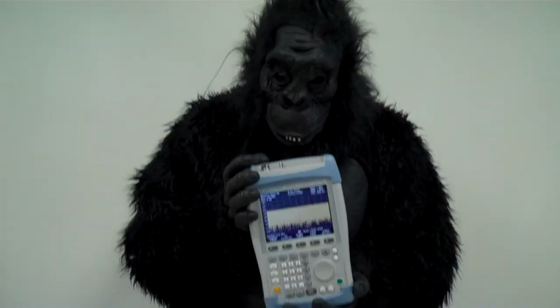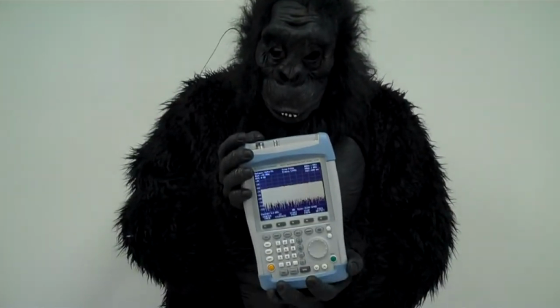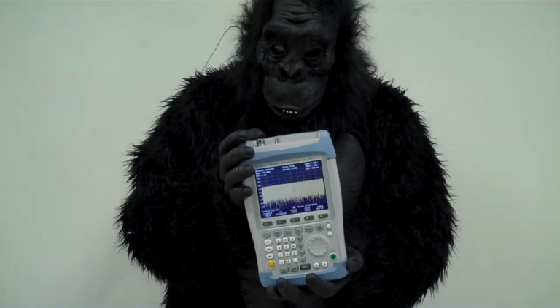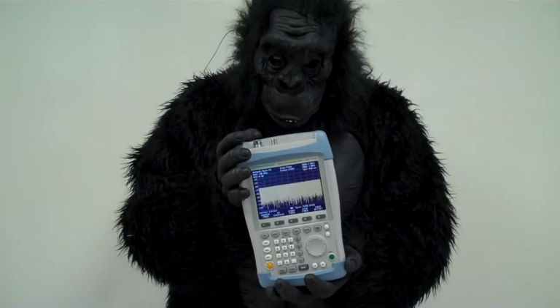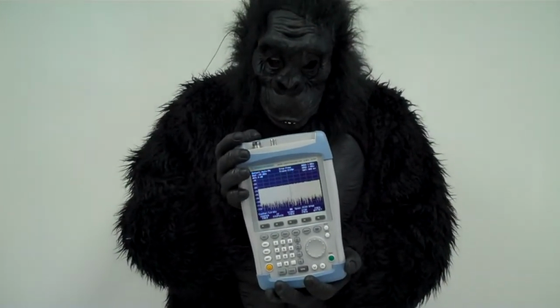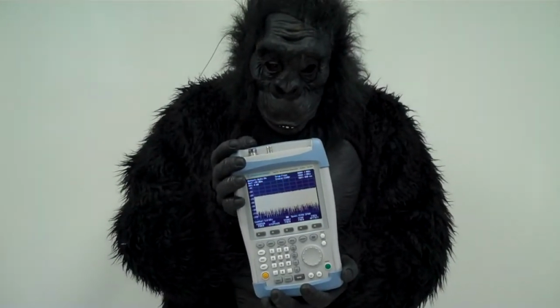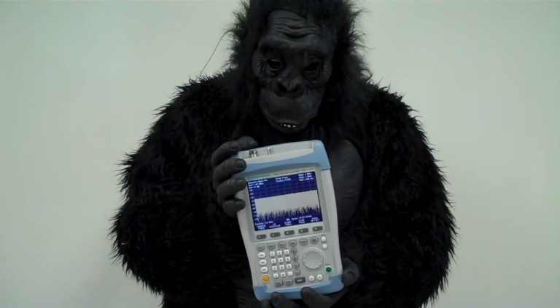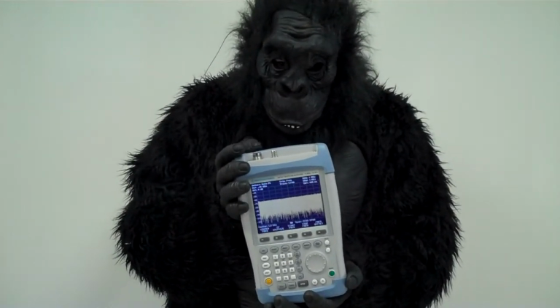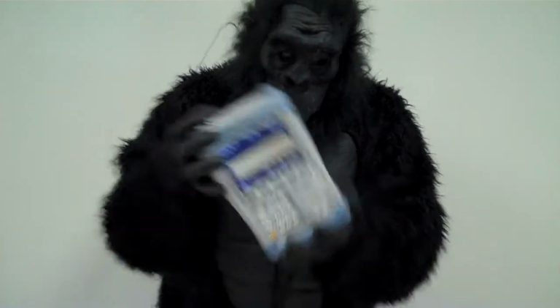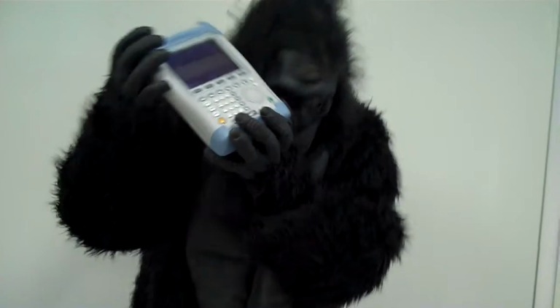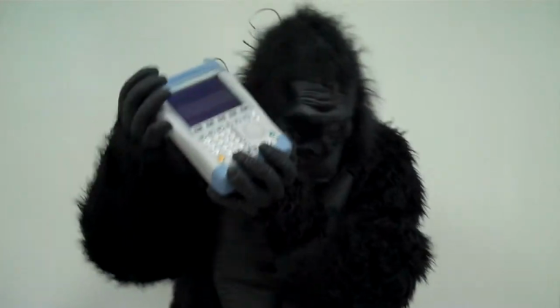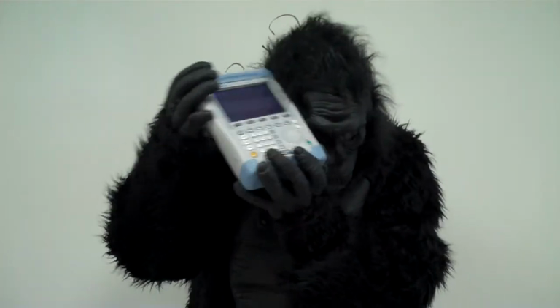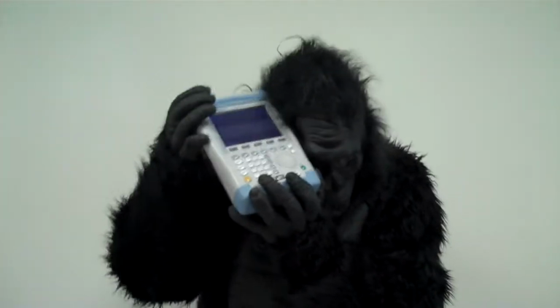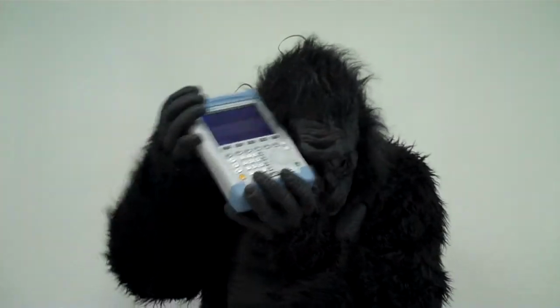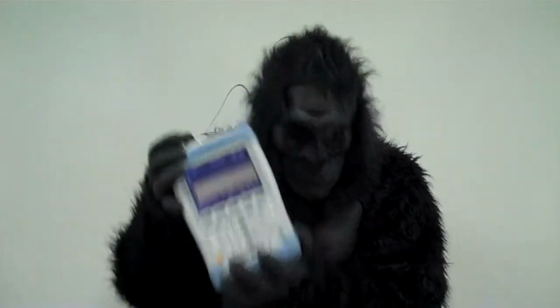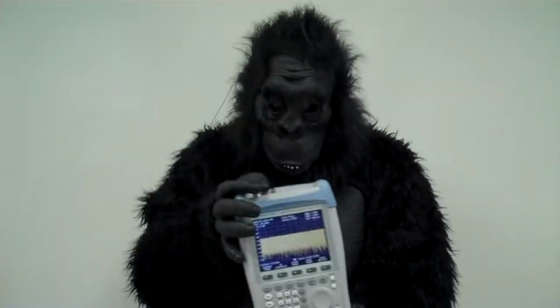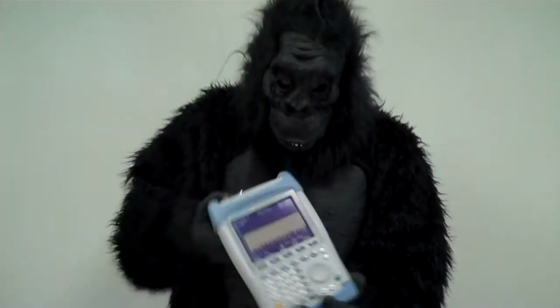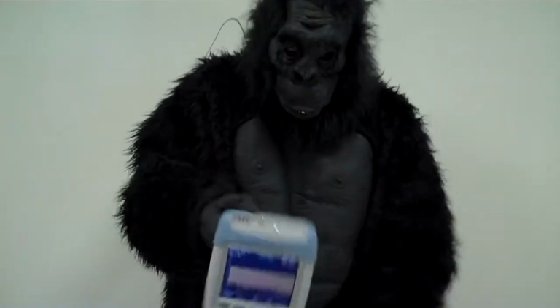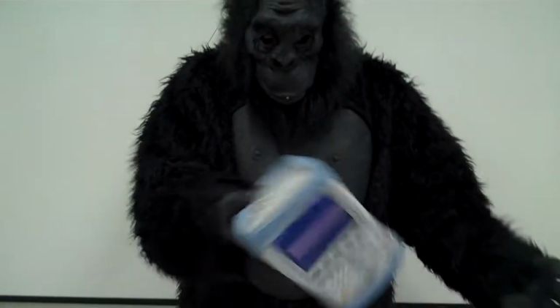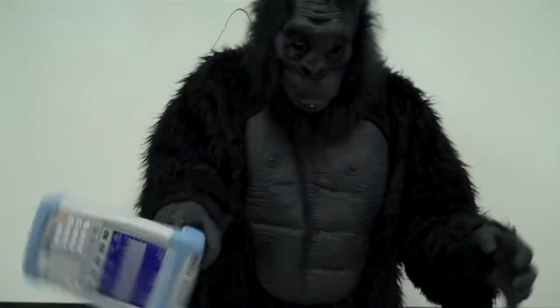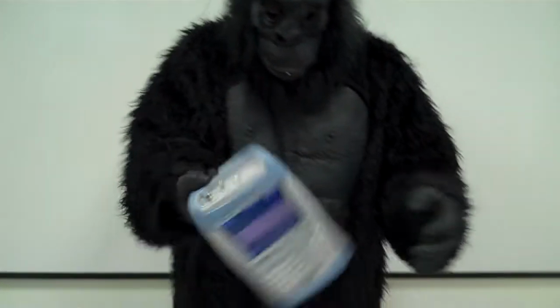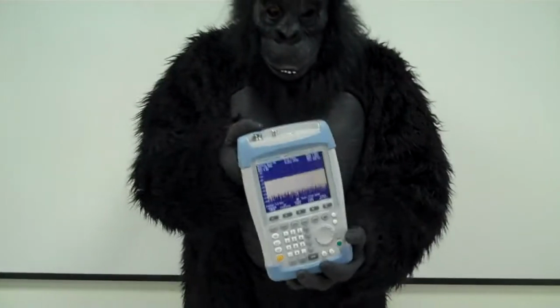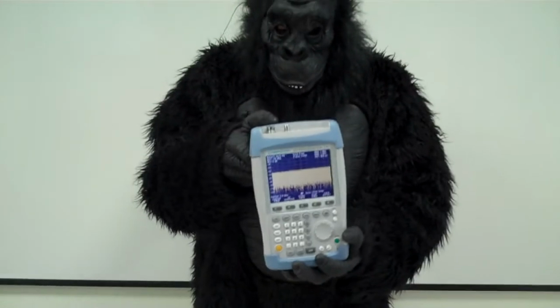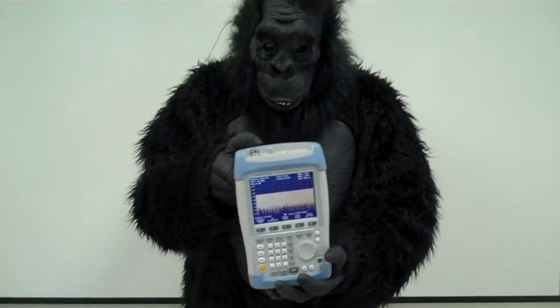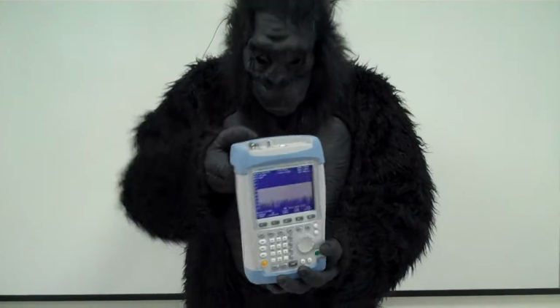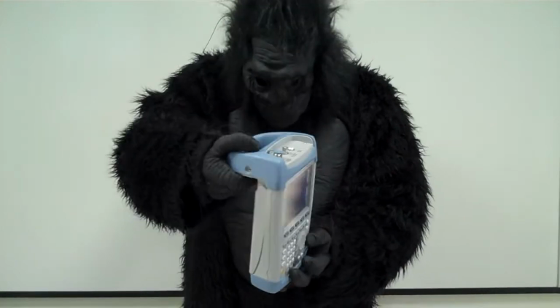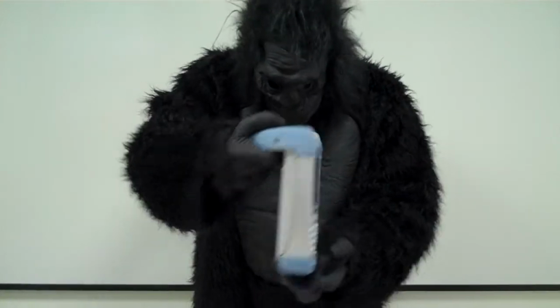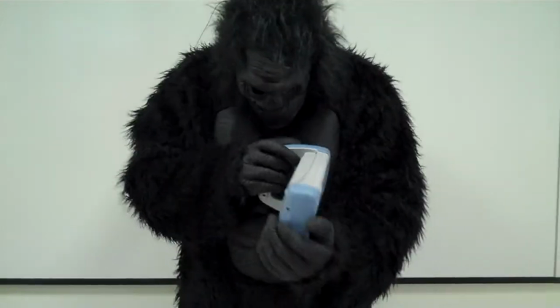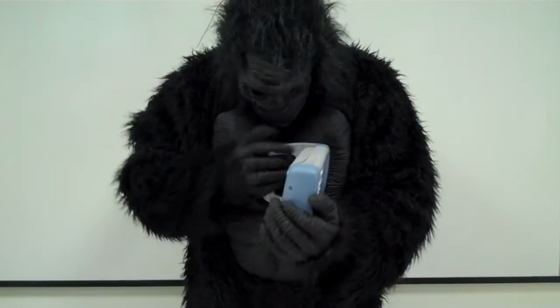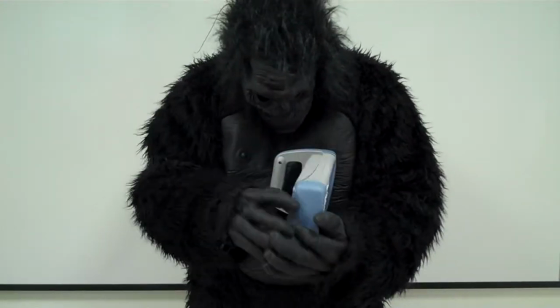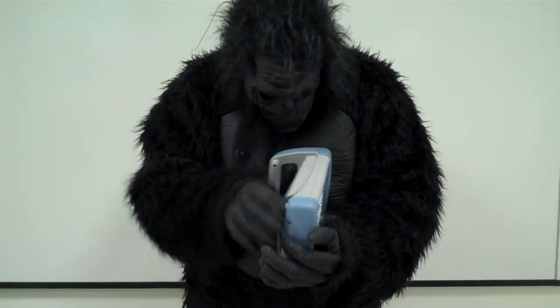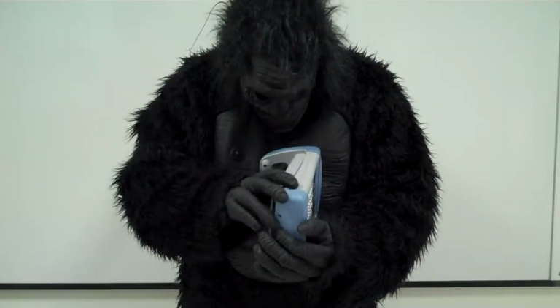The FSH-18 features a robust and ruggedized case. It weighs a little bit over 5 pounds, is made of good quality plastic, and ours has survived our demo pool for several years.